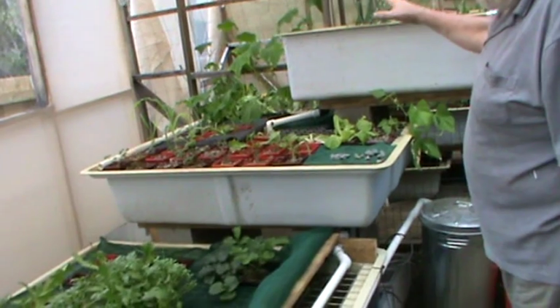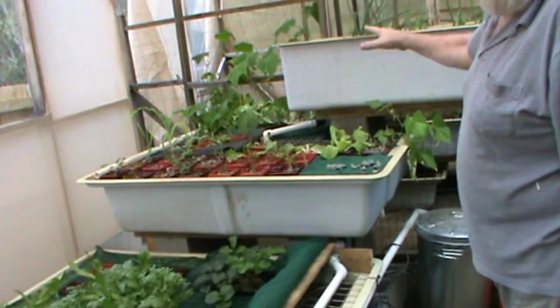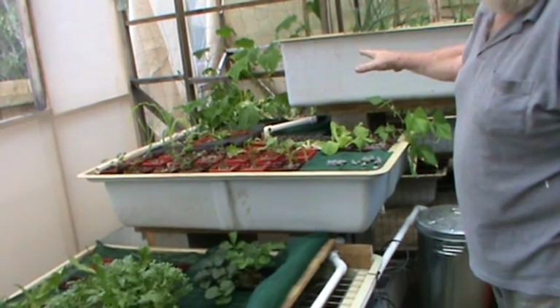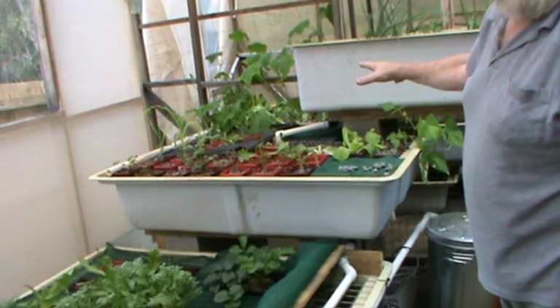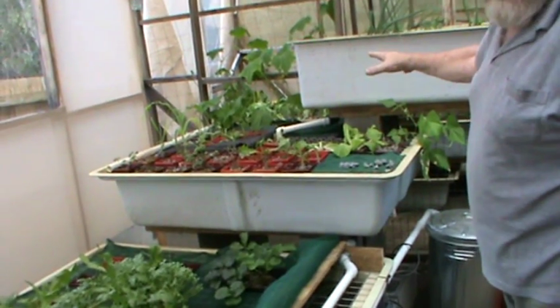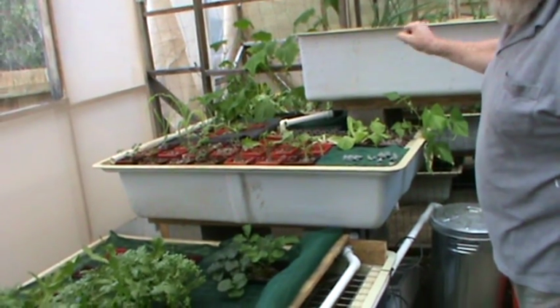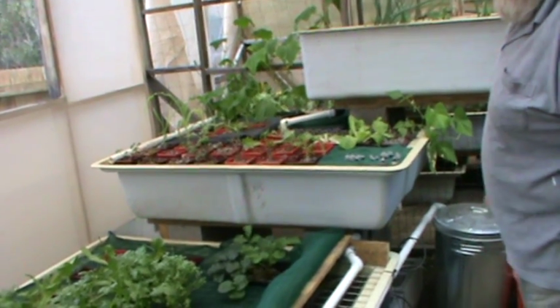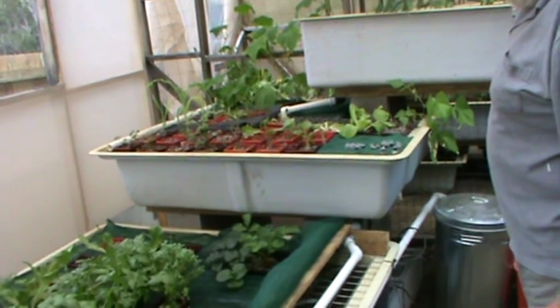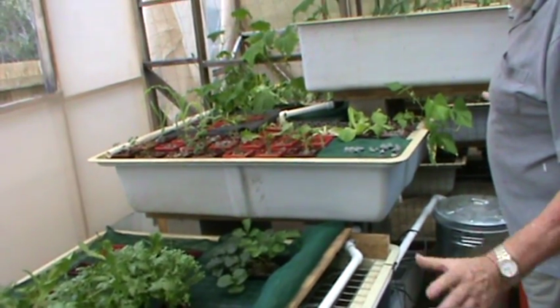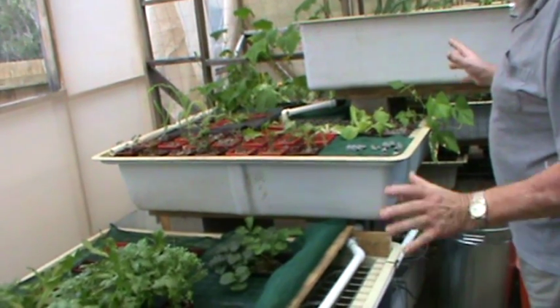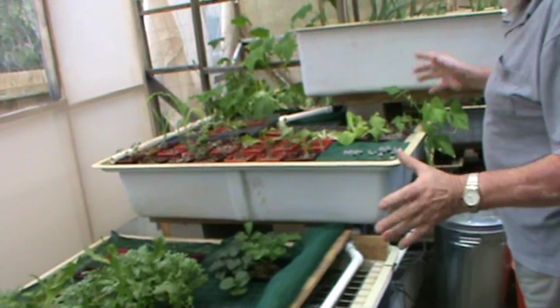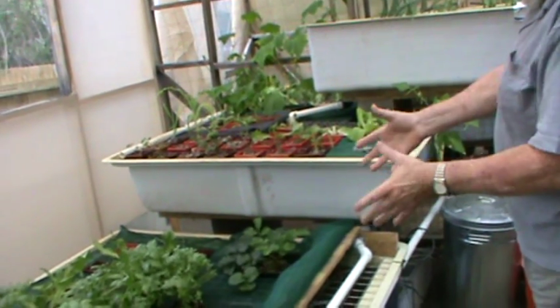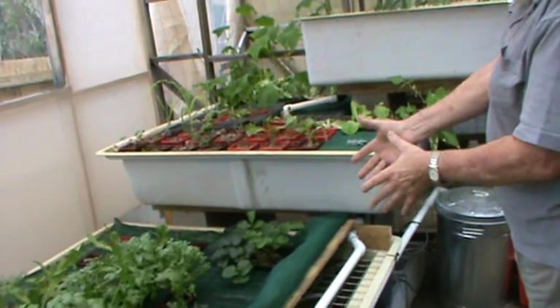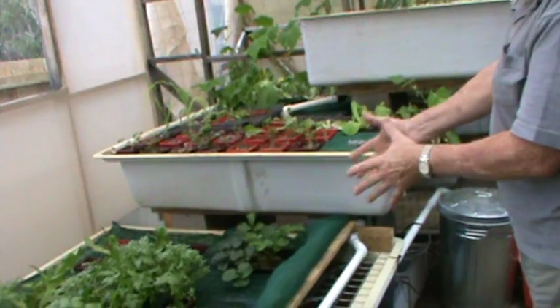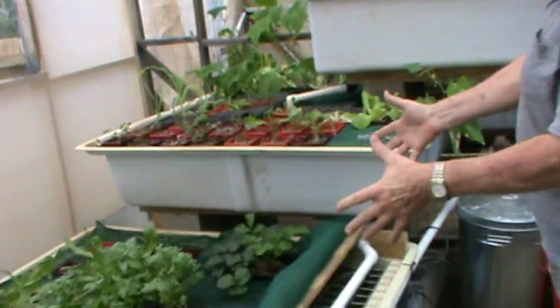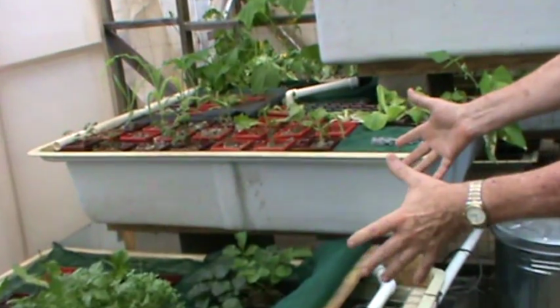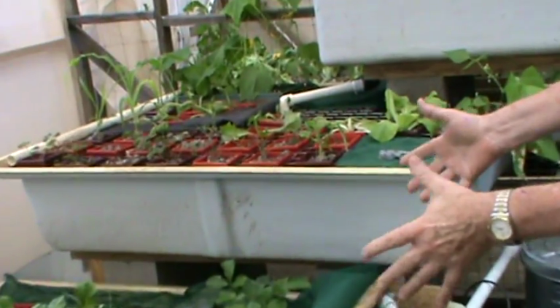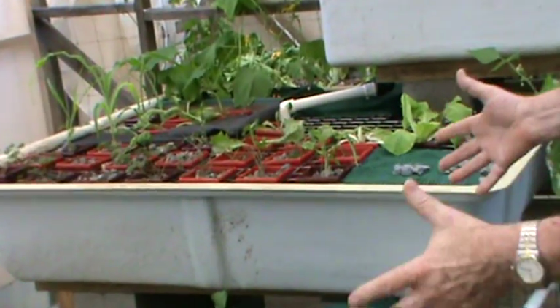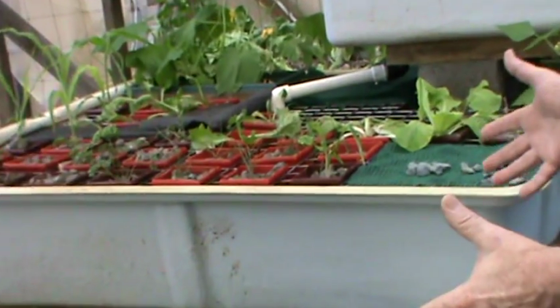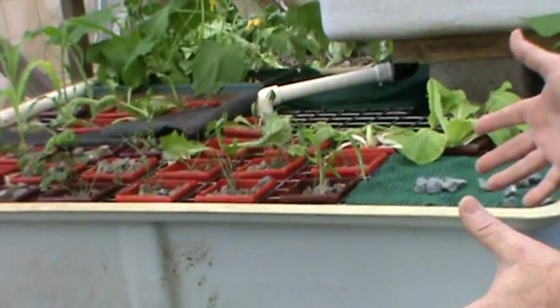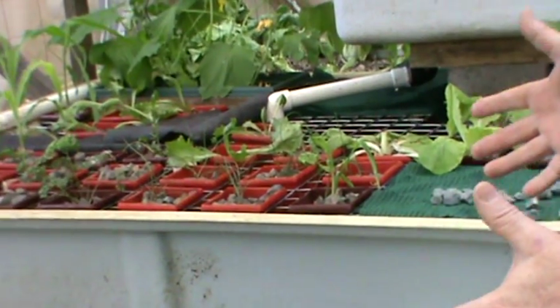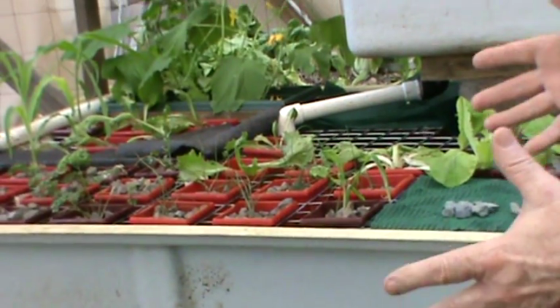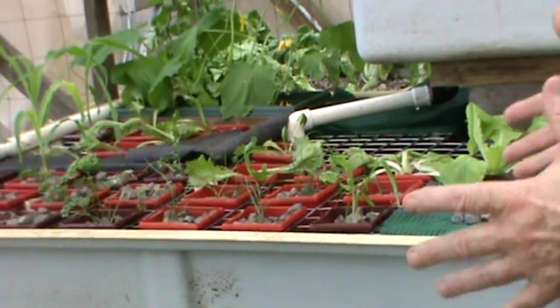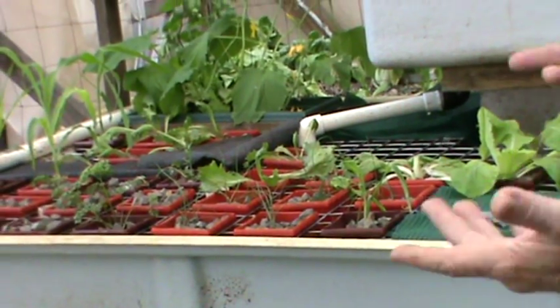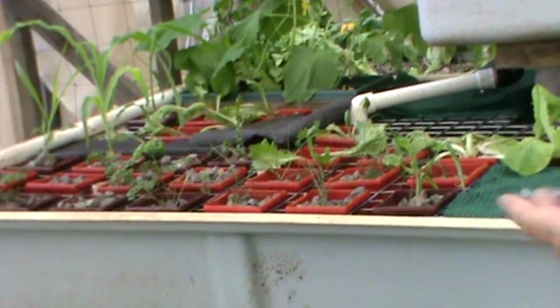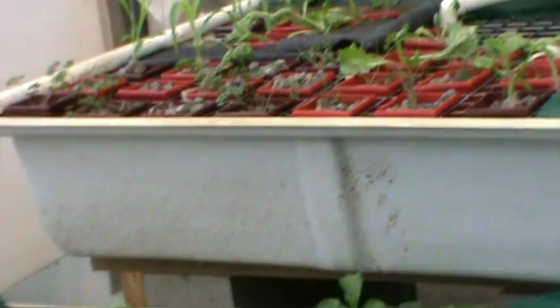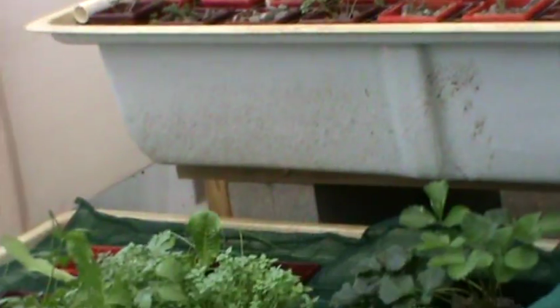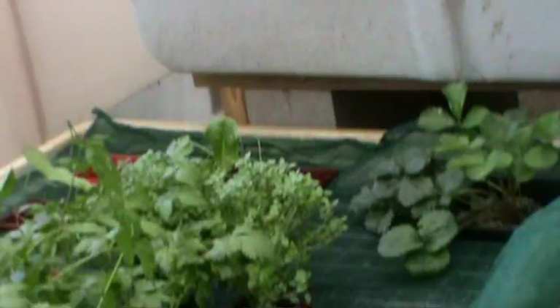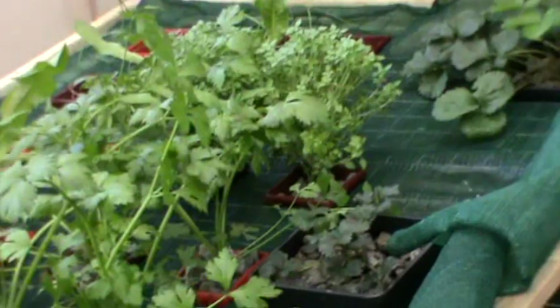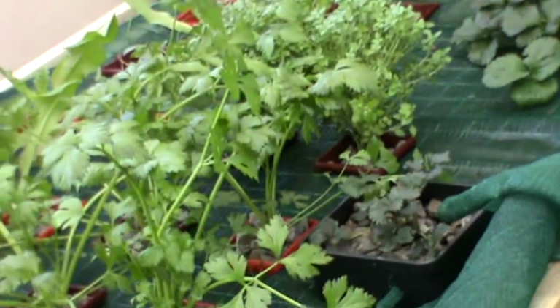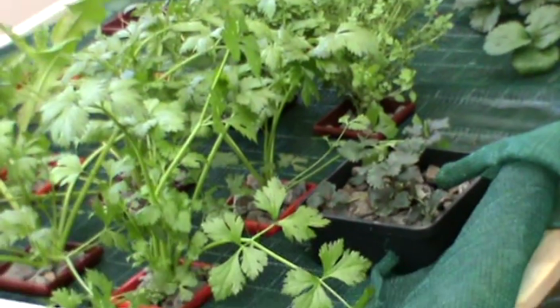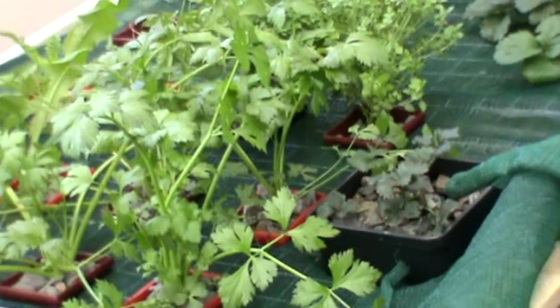In a bed with that sort of setup, you can put 50 plants in it. This one has been kept a bit wider and spaced apart so that when the plants grow in the bed they won't be trying to crush each other.